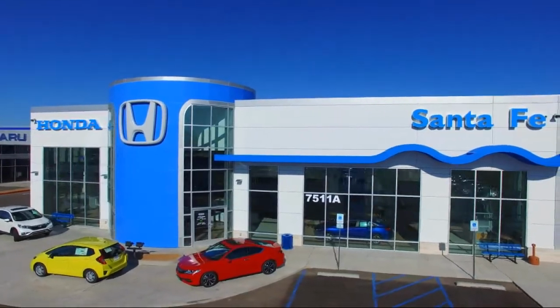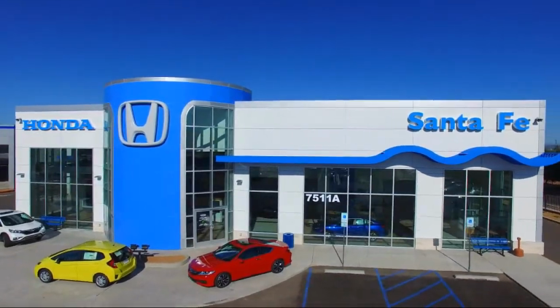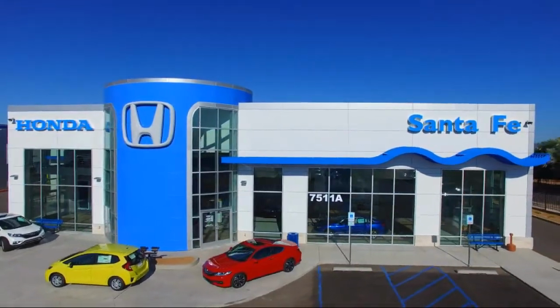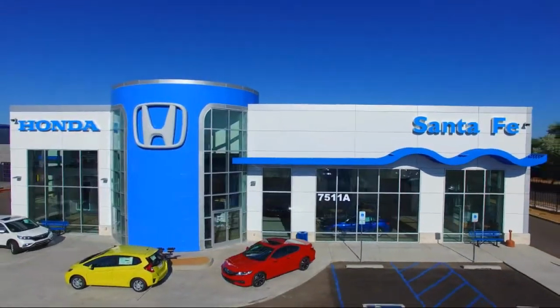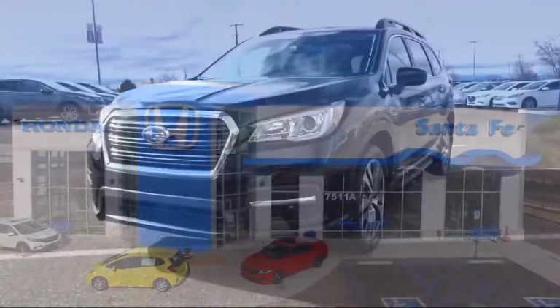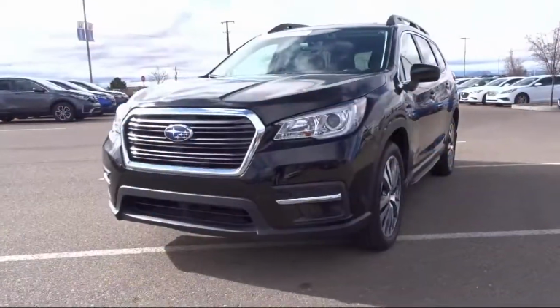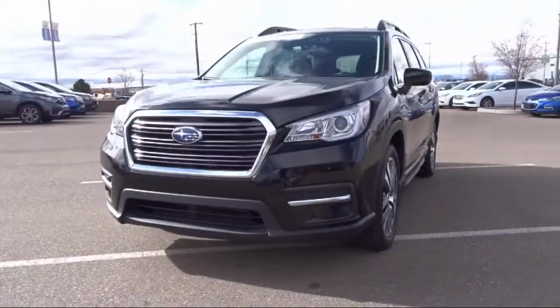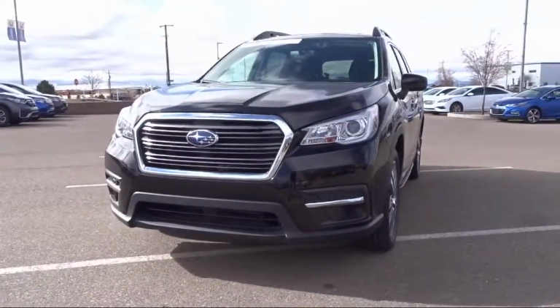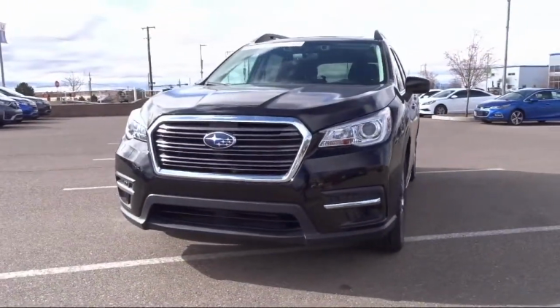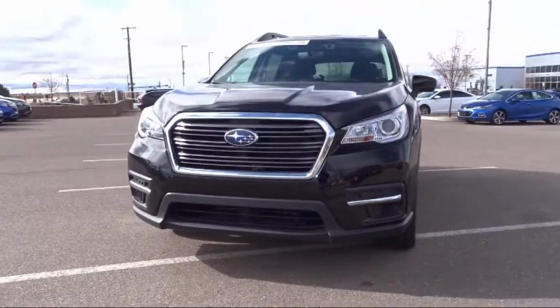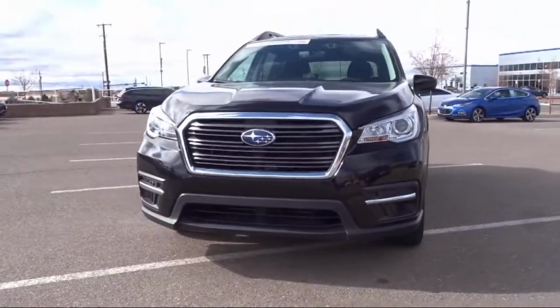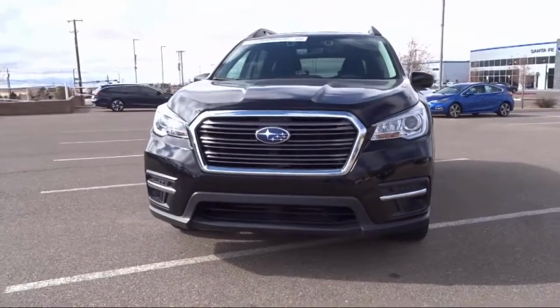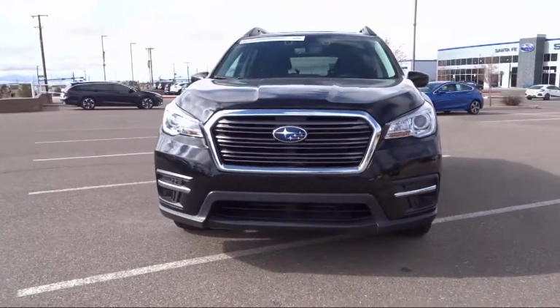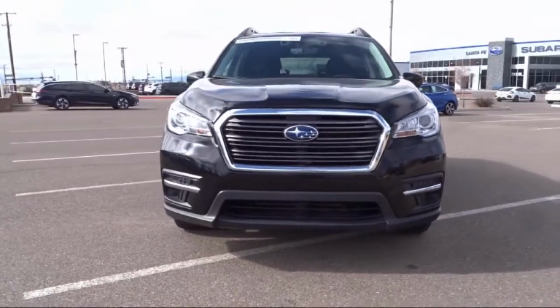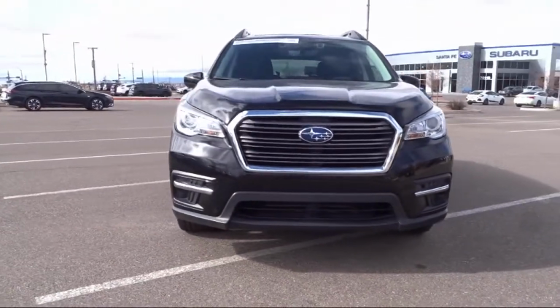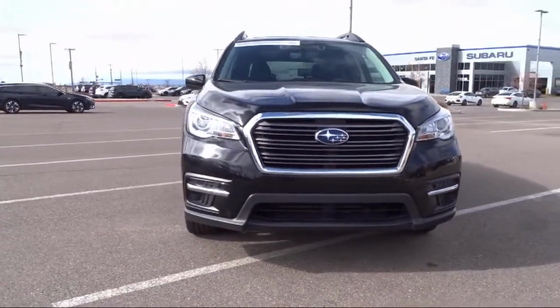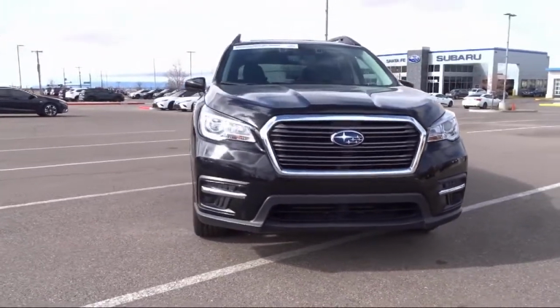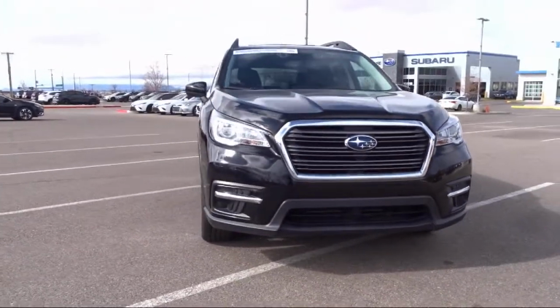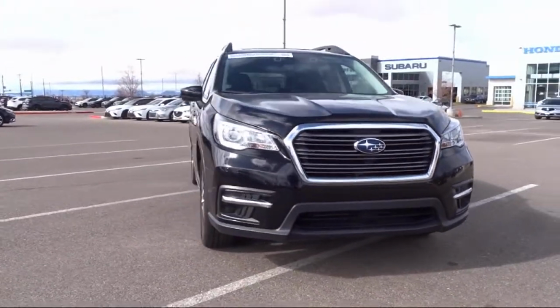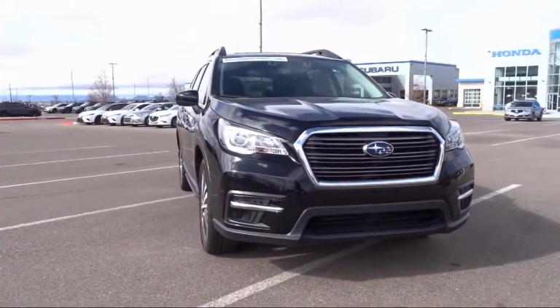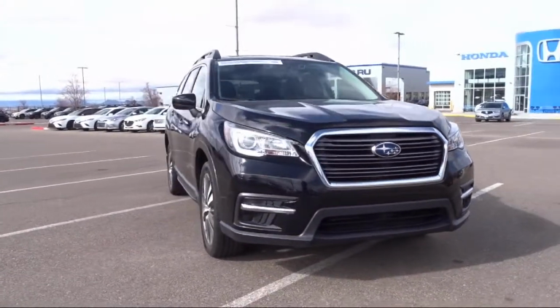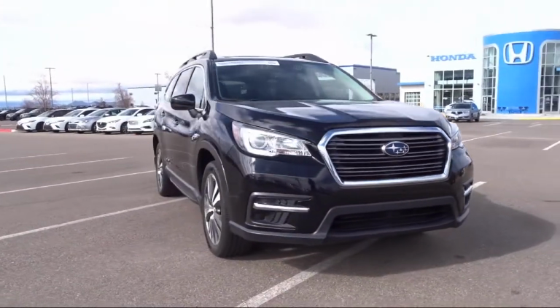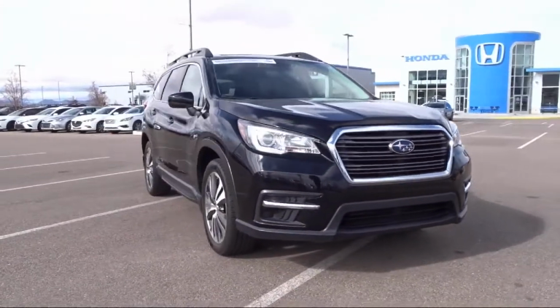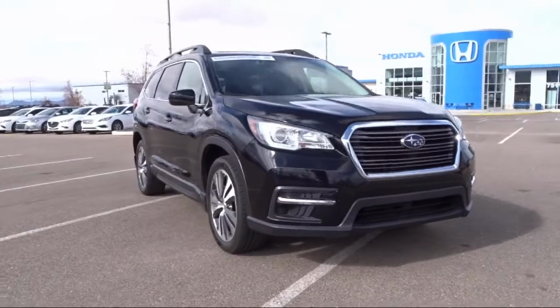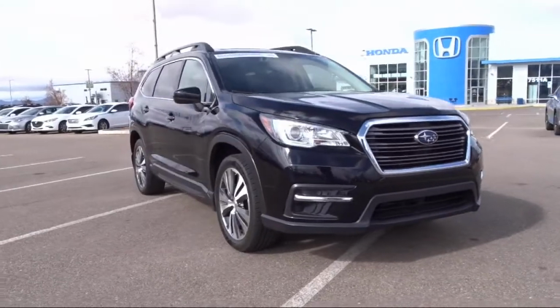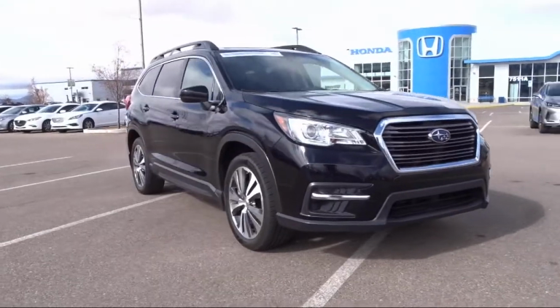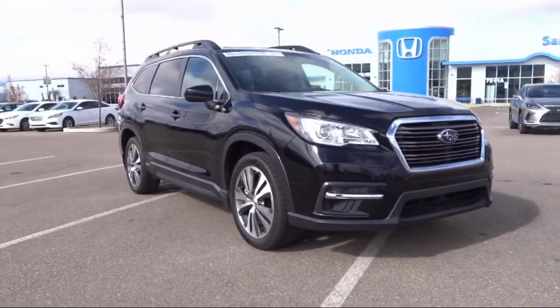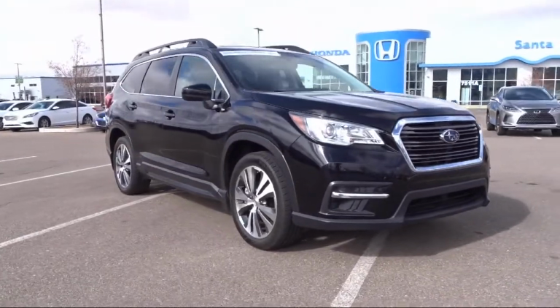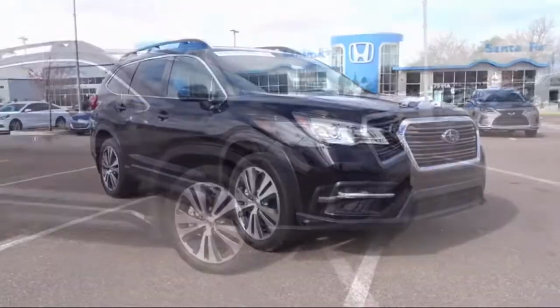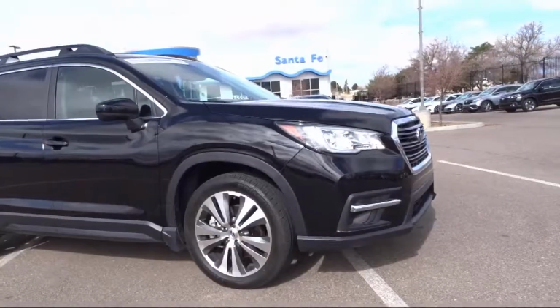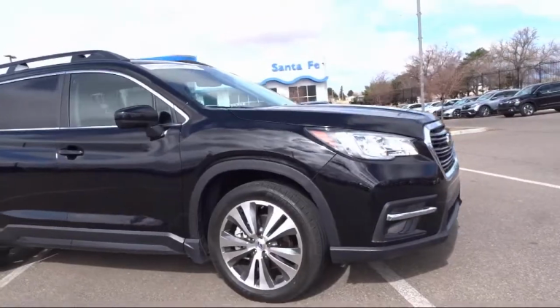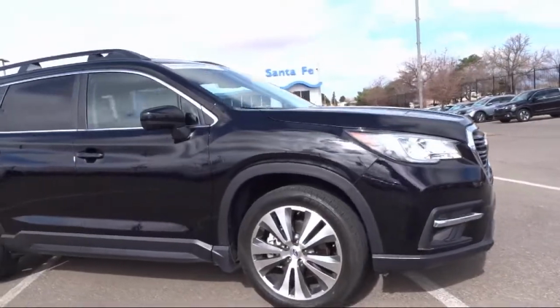It comes equipped with navigation, all wheel drive, keyless entry, heated door mirrors, rear view camera, fully automatic headlights, dual front side impact airbags, and a roof rack.